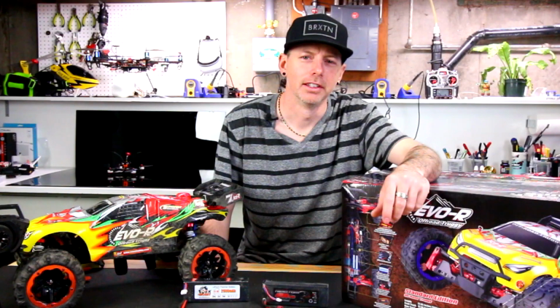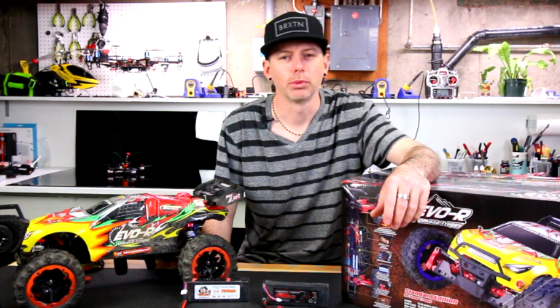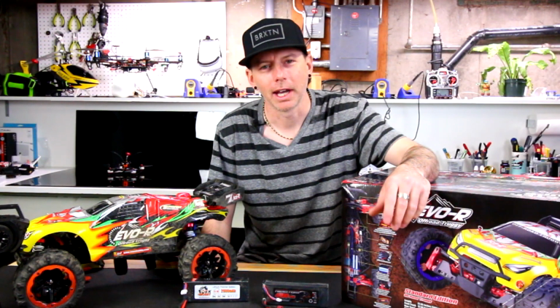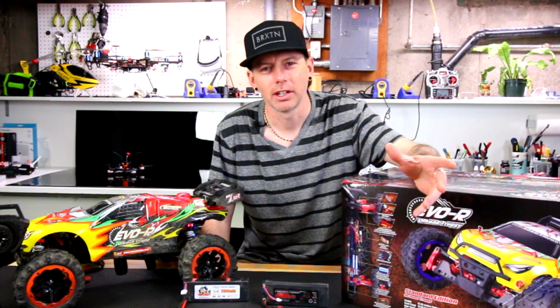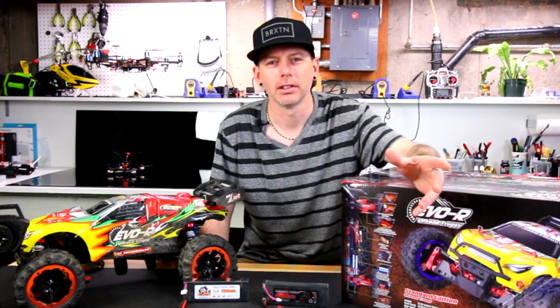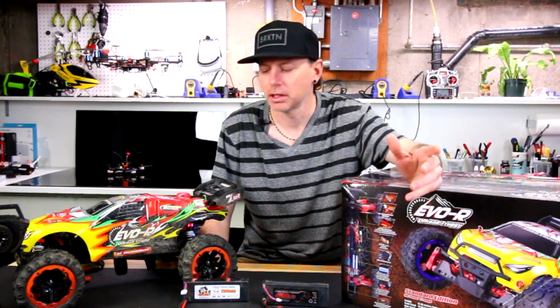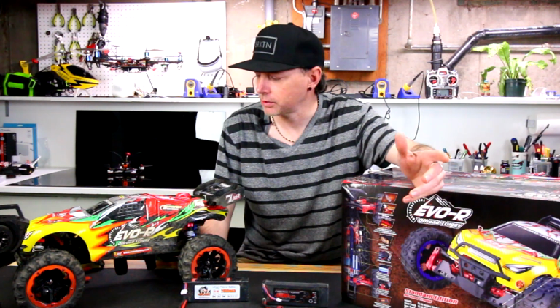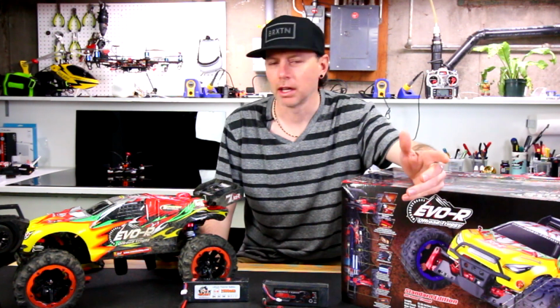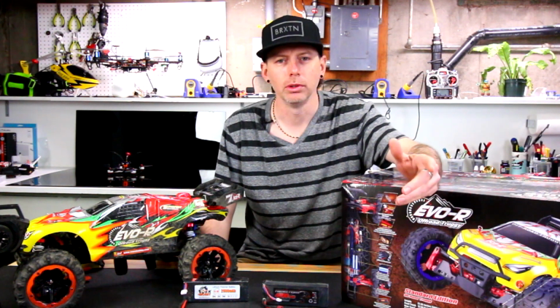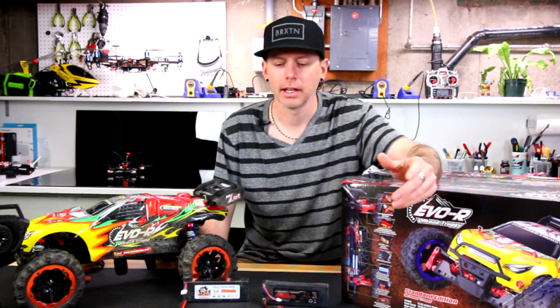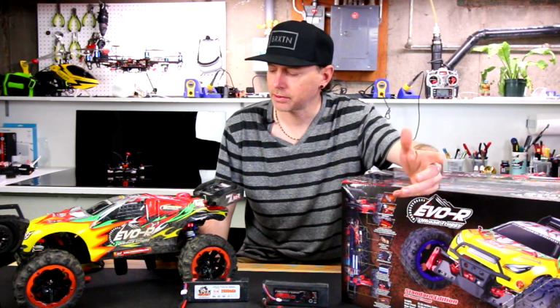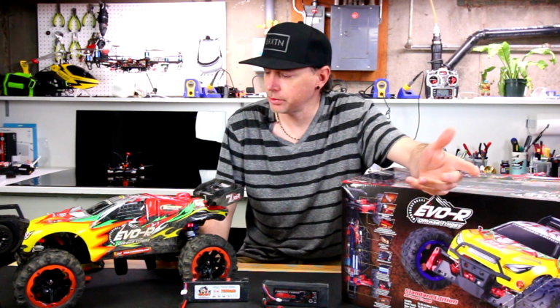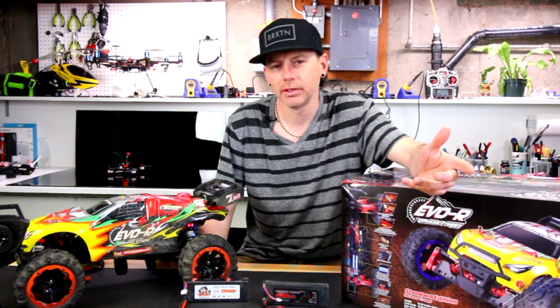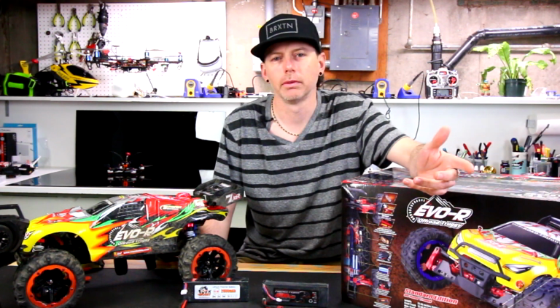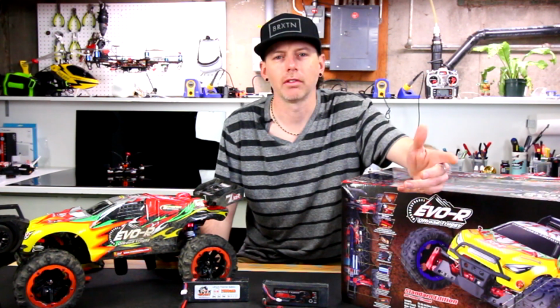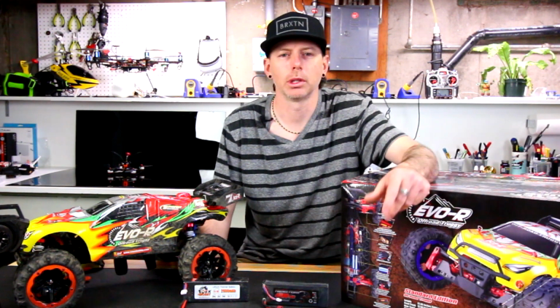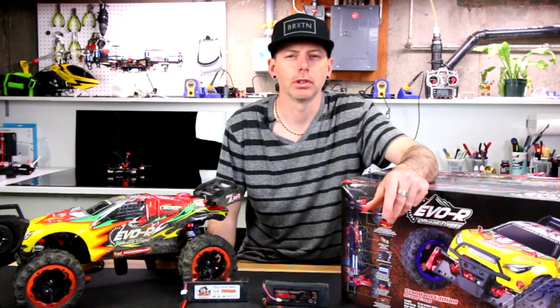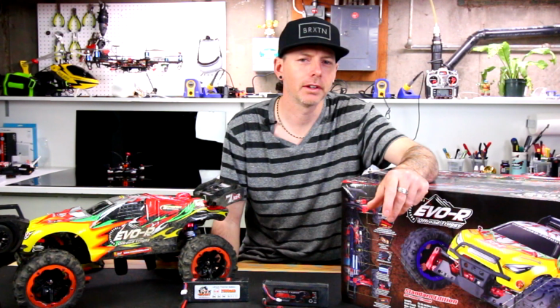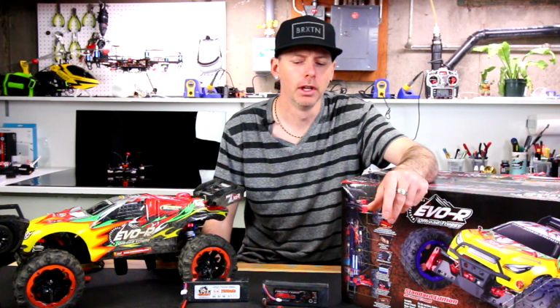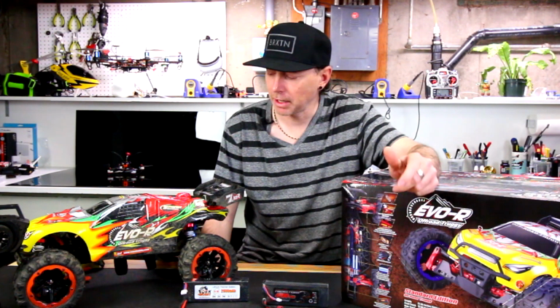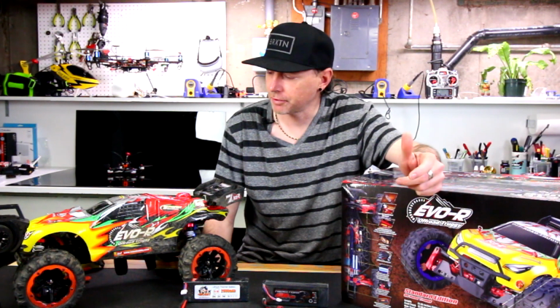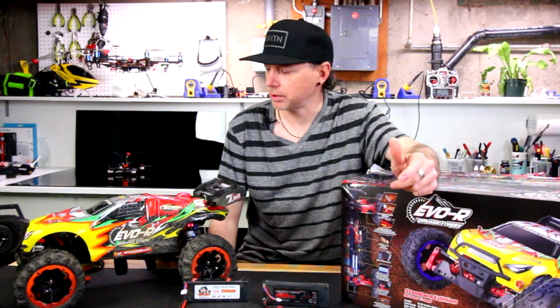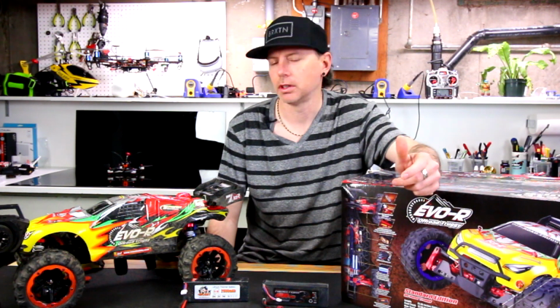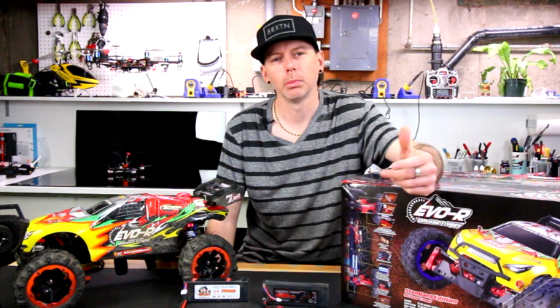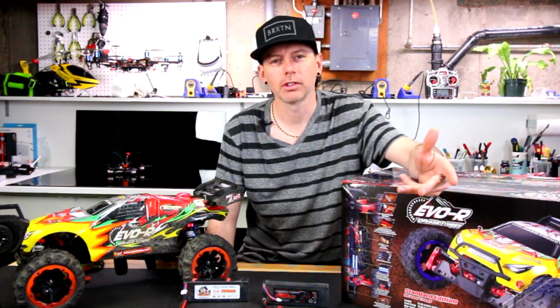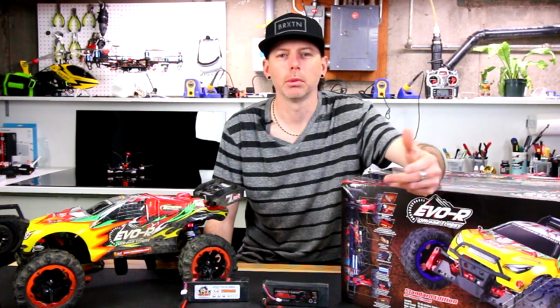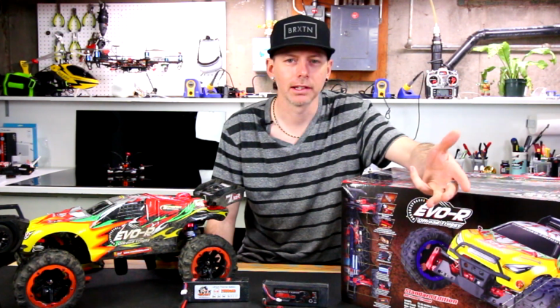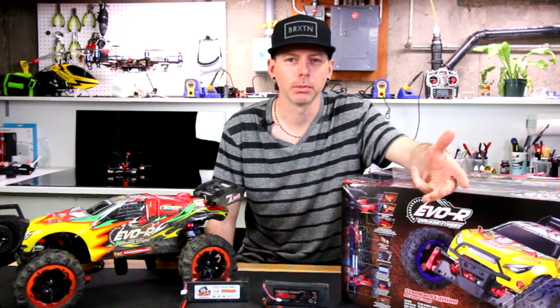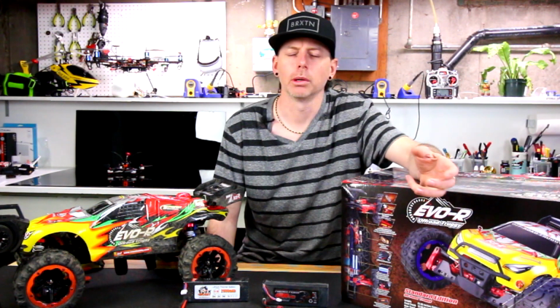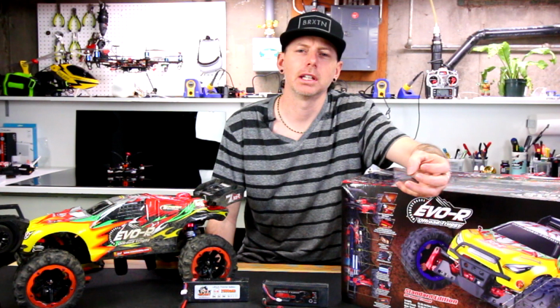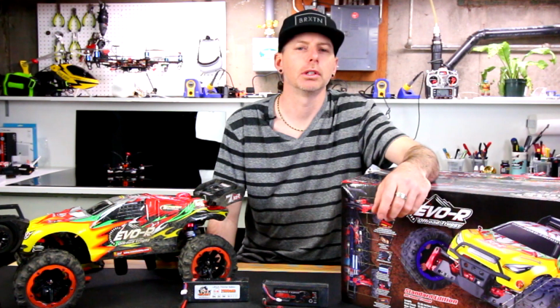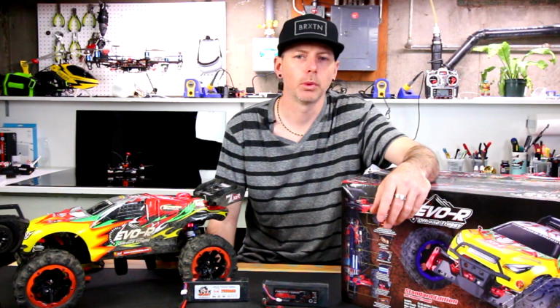Hey guys, welcome back to my channel. Something awesome and new today. I do RC car reviews. I've been doing them for a little while now, and I'm having a lot of fun with RC cars. The more I drive them, the more I like them. So I'm getting into them a little more.